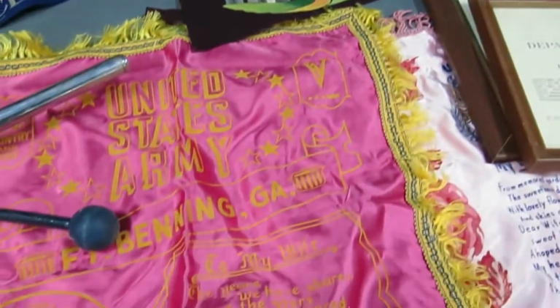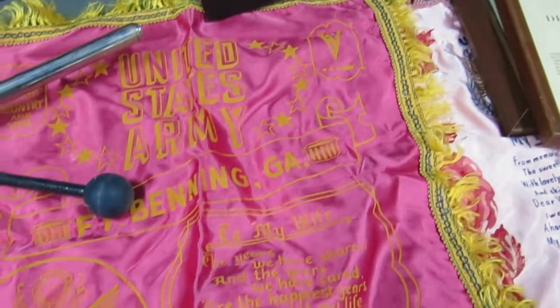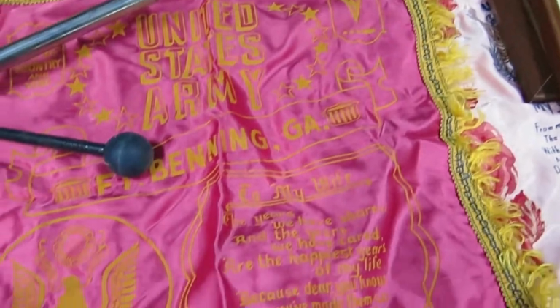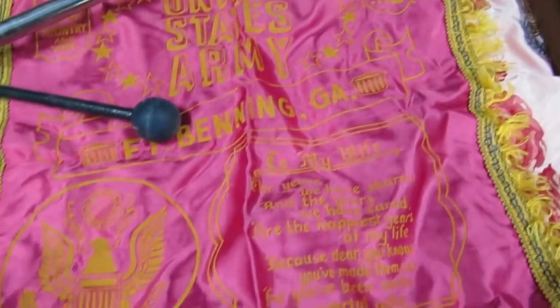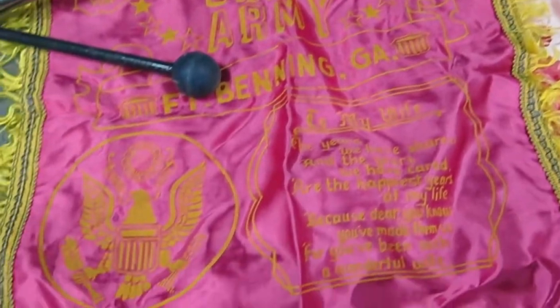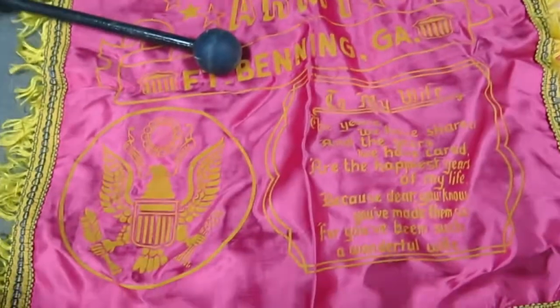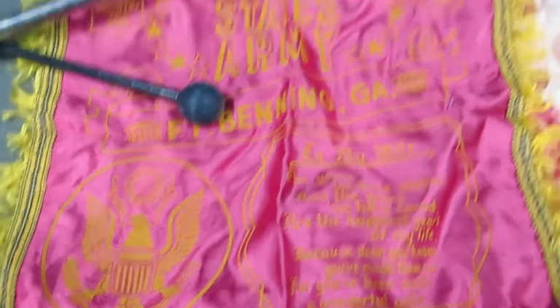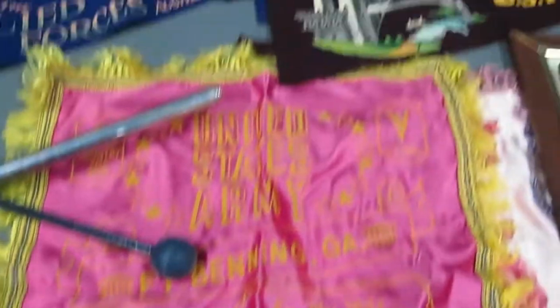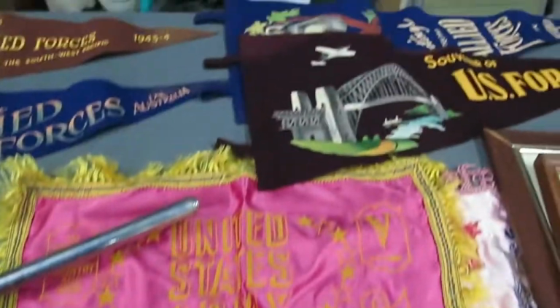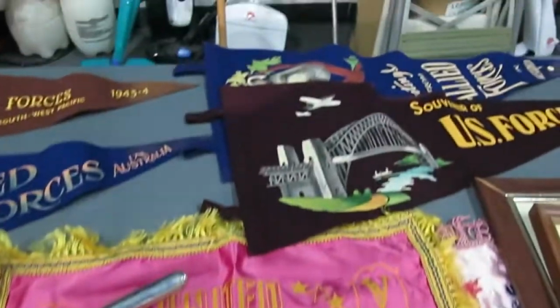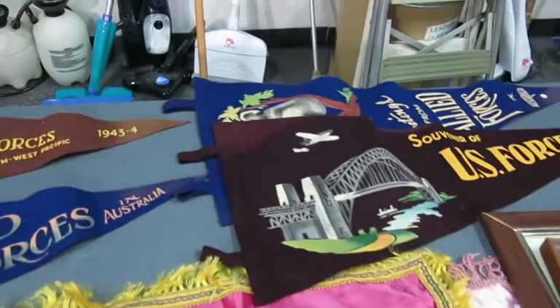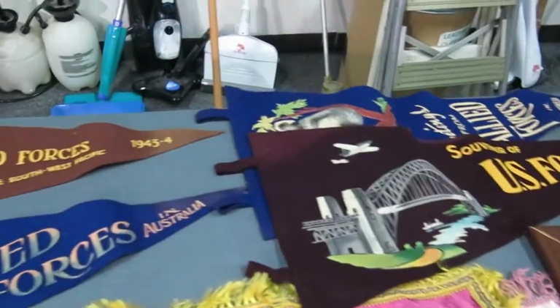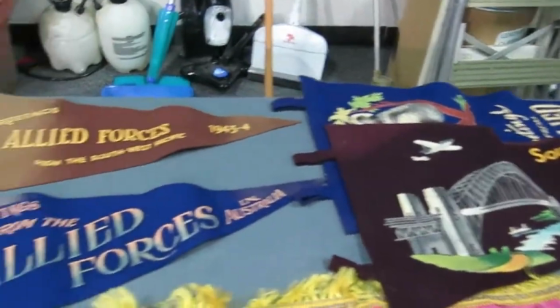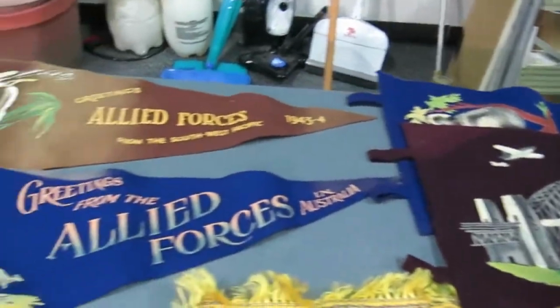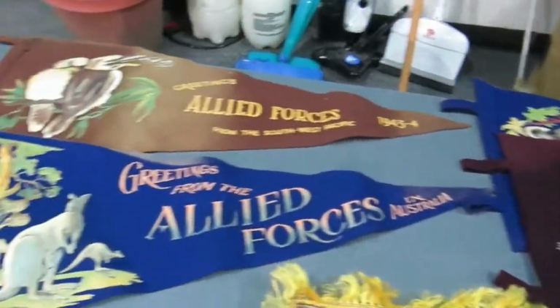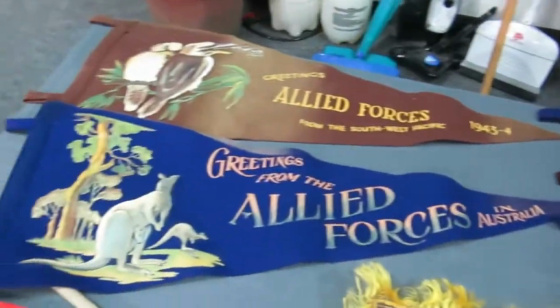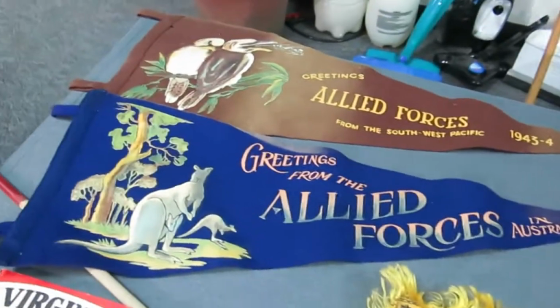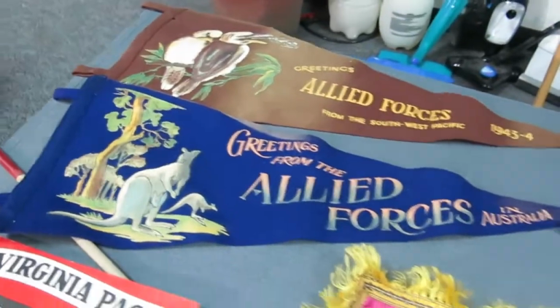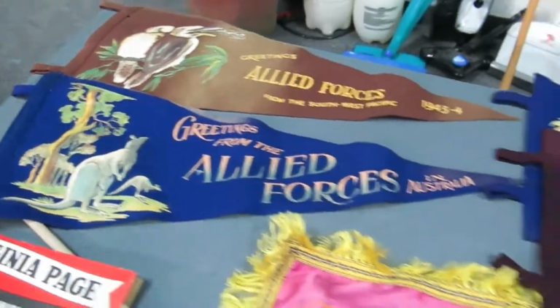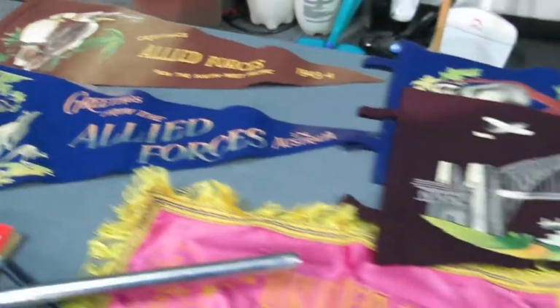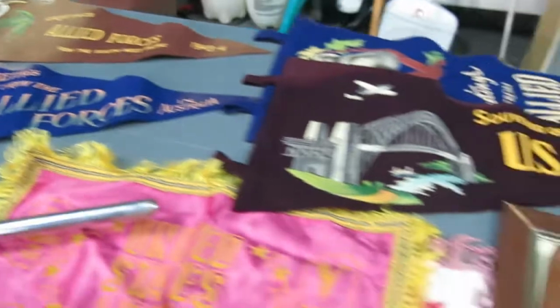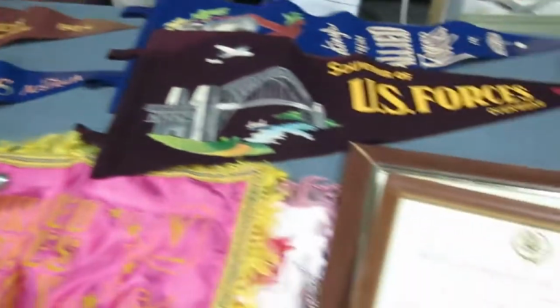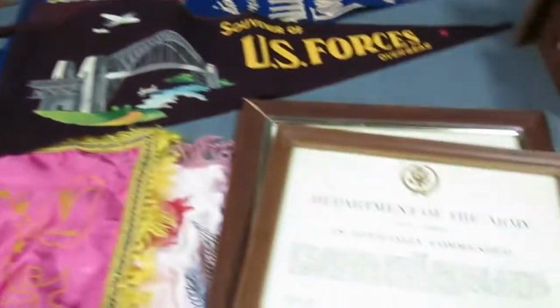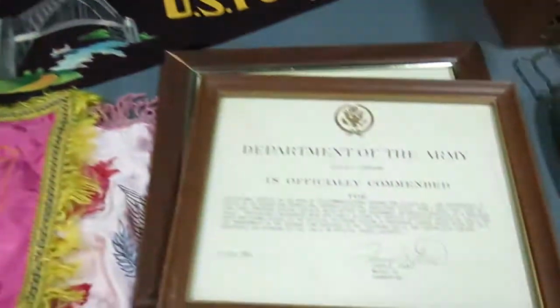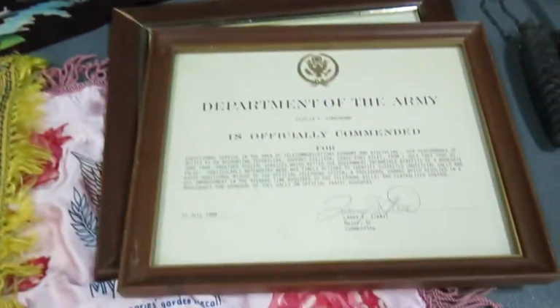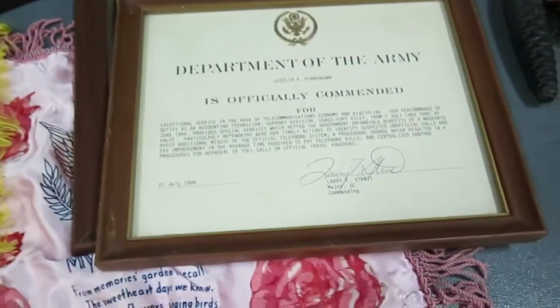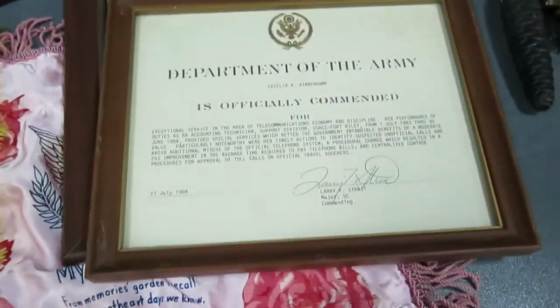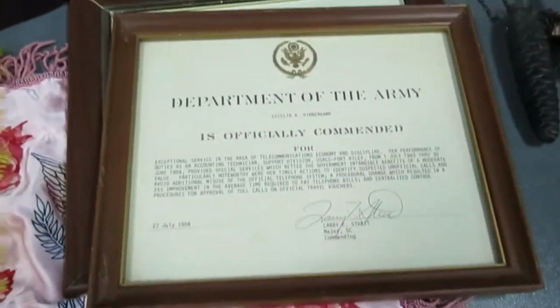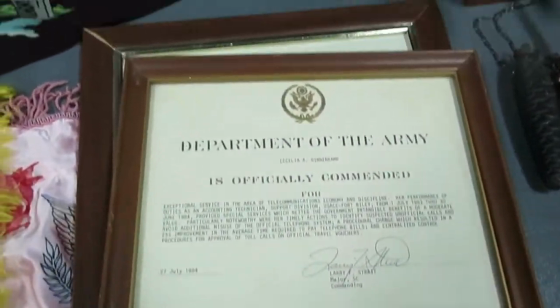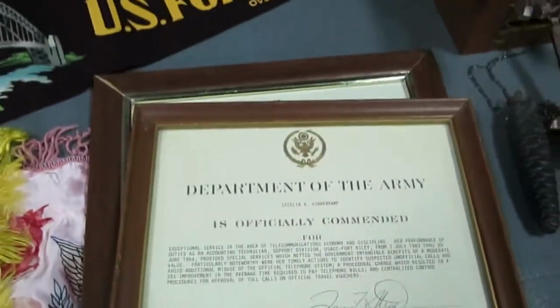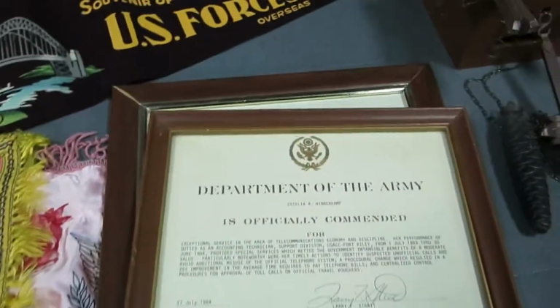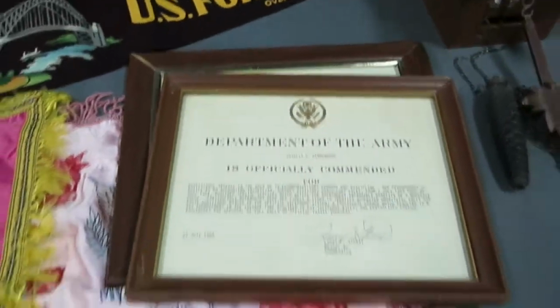Got some really cool military items — some flags up here from Sydney, Australia, and some accommodation awards.